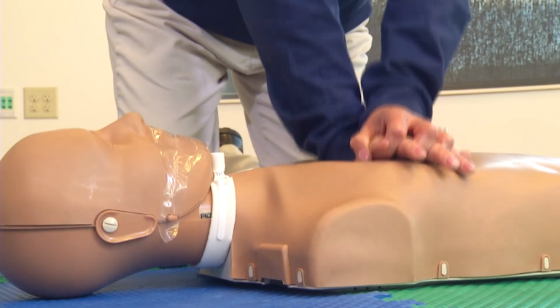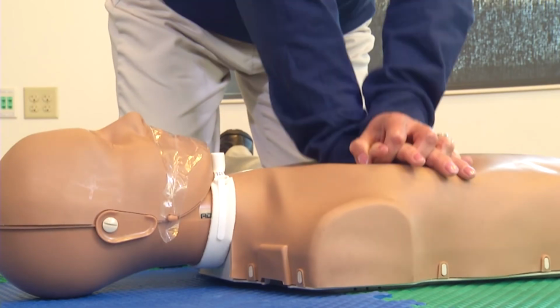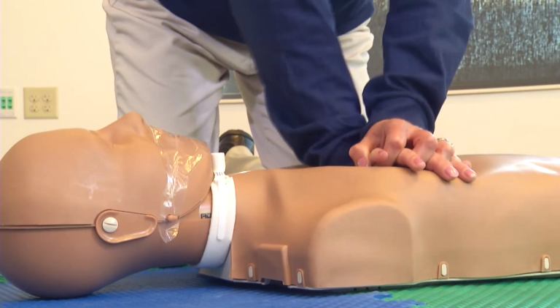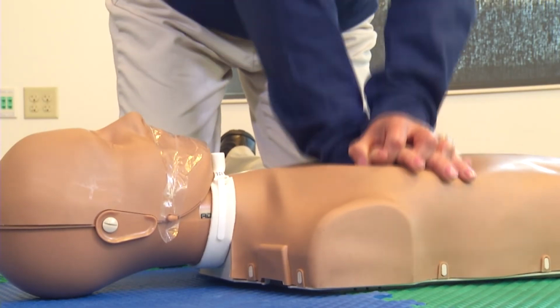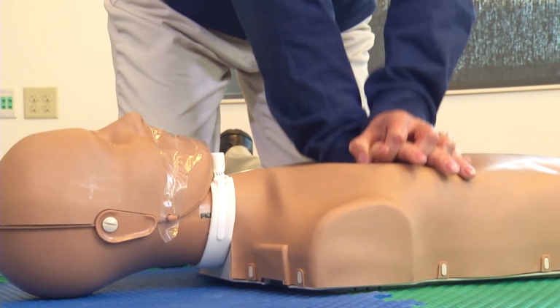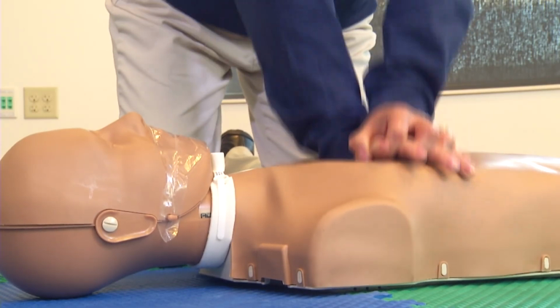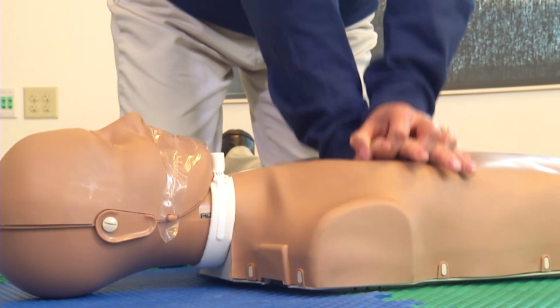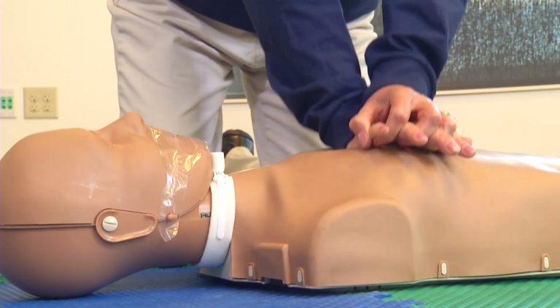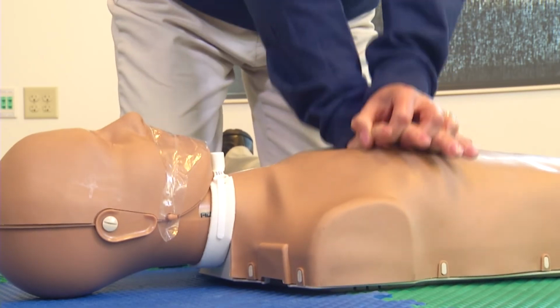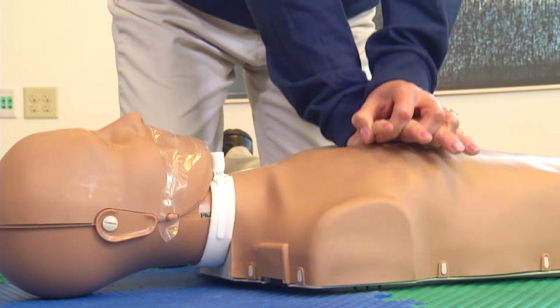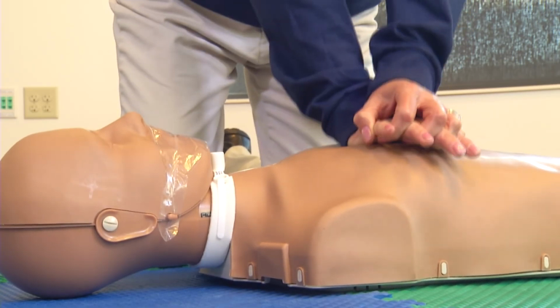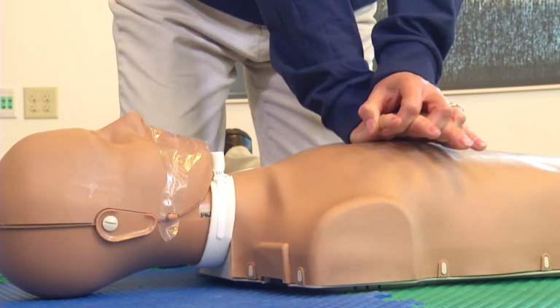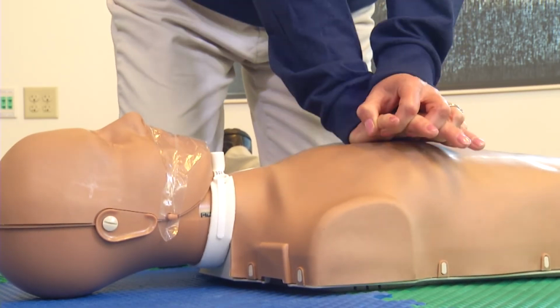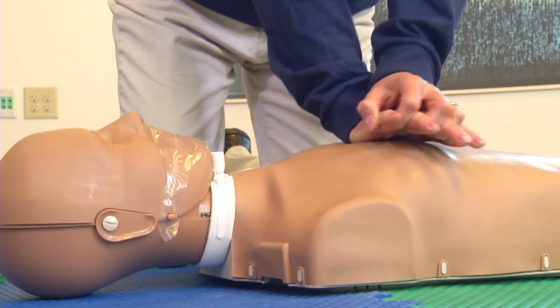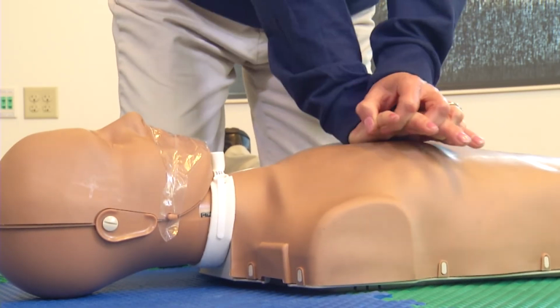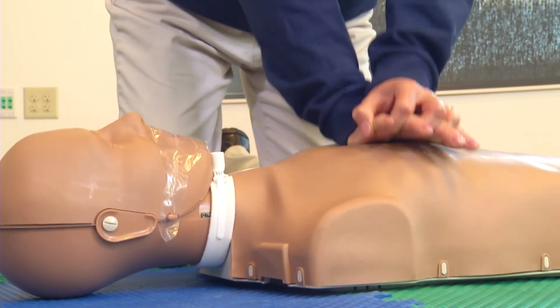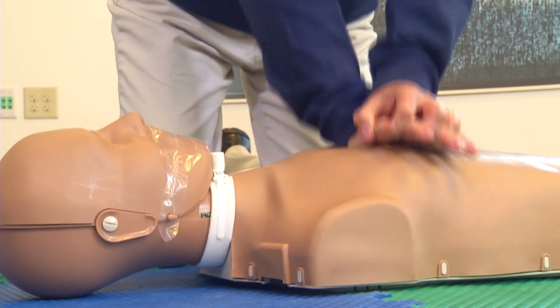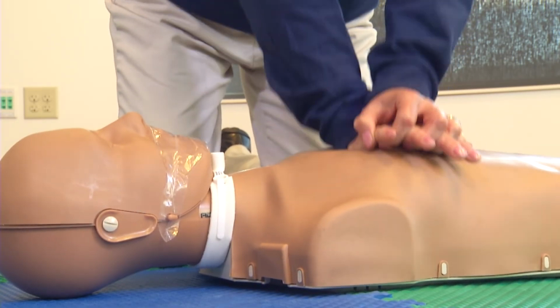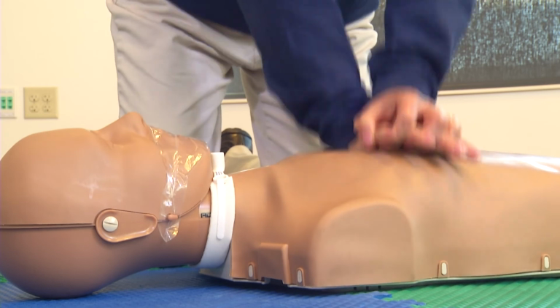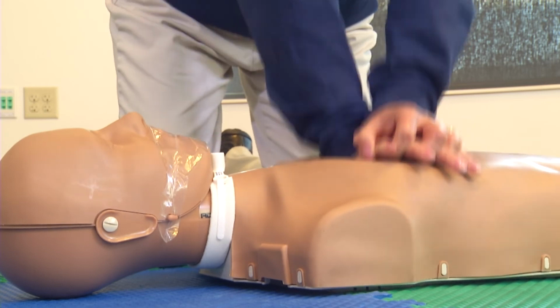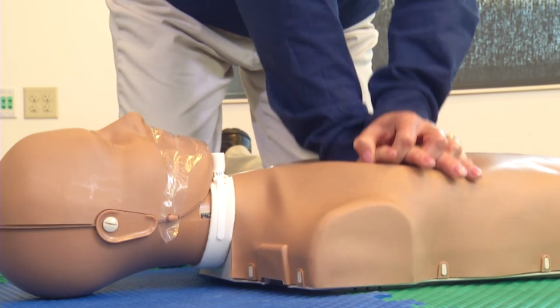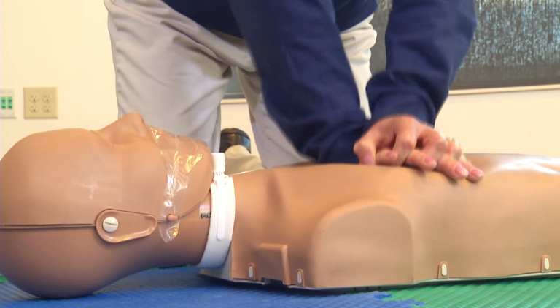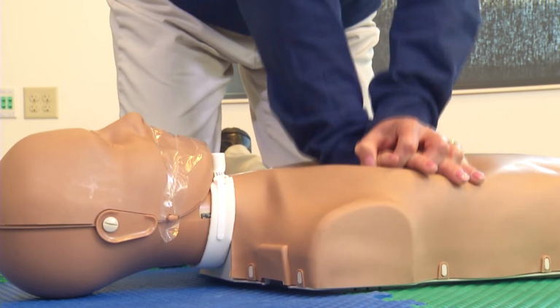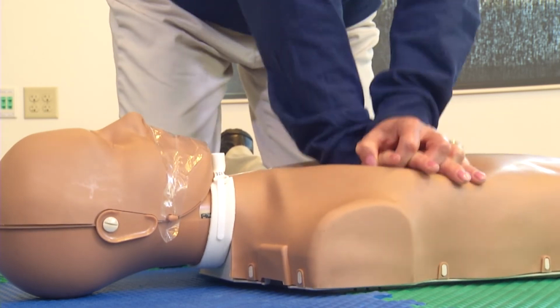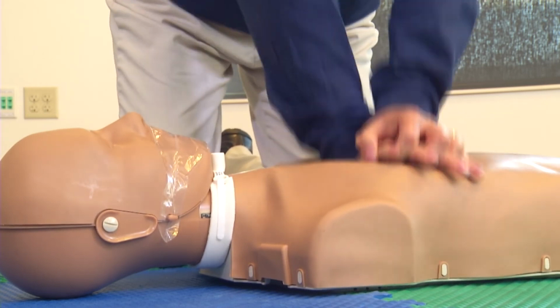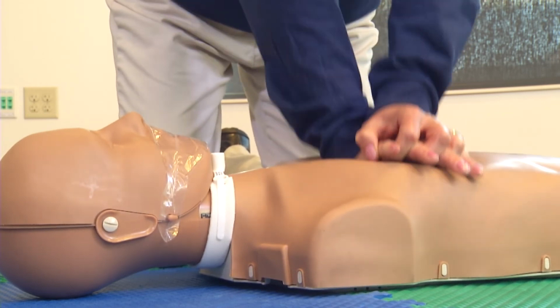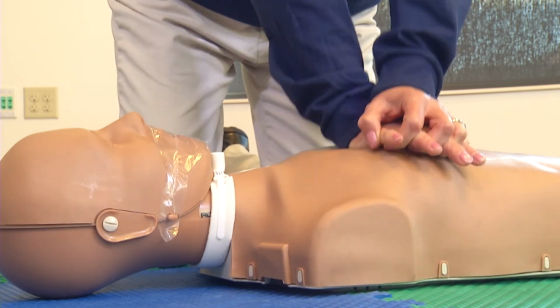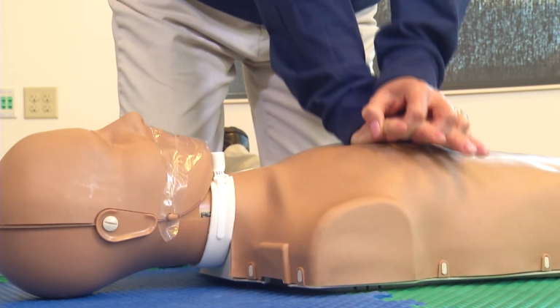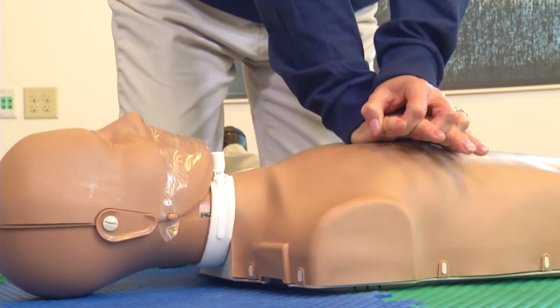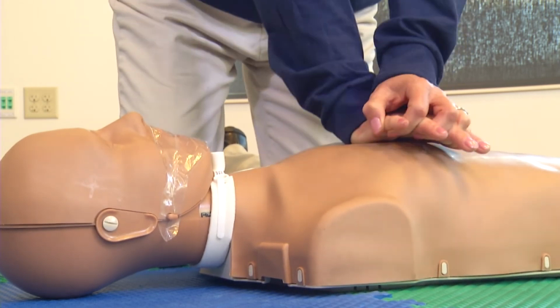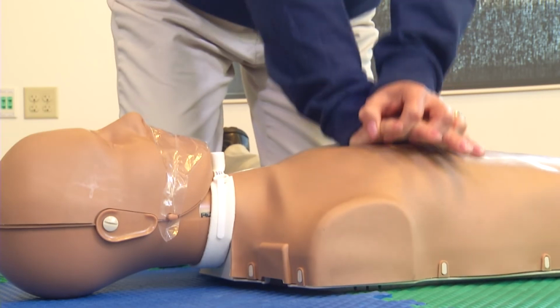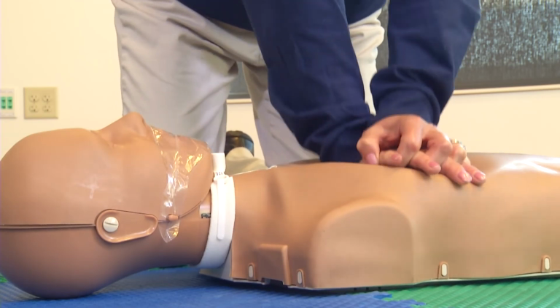1, 2, 3, 4, 5, 6, 7, 8, 9, 10, 12, 13, 14, 15, 16, 17, 18, 19, 20, 21, 22, 23, 24, 25, 26, 27, 28, 29, 30.